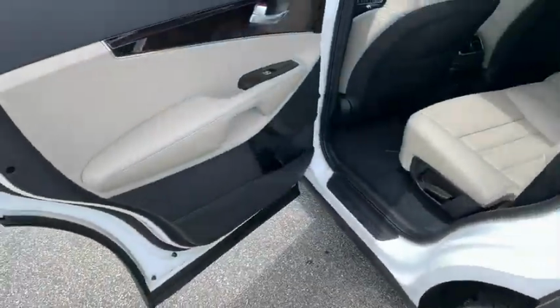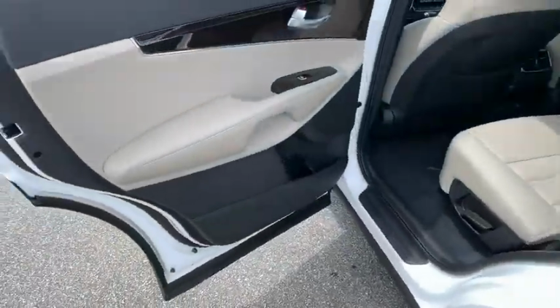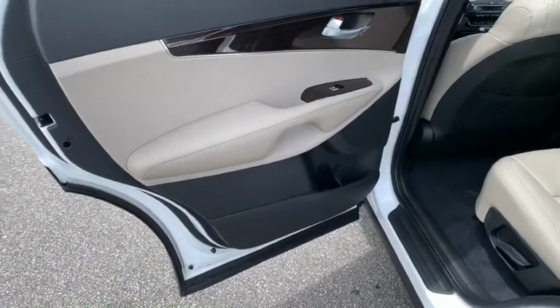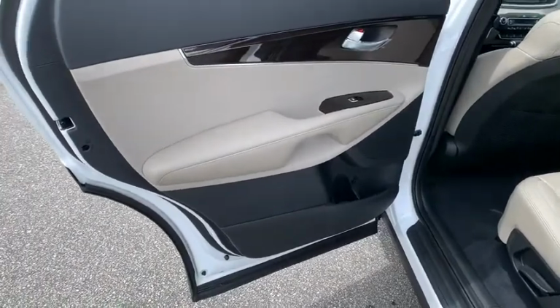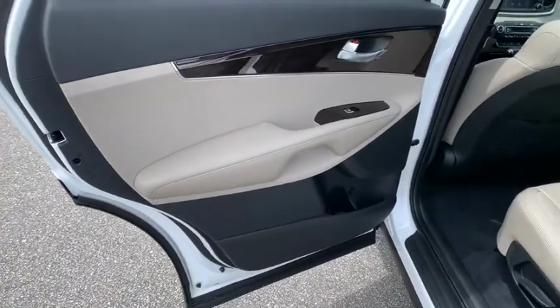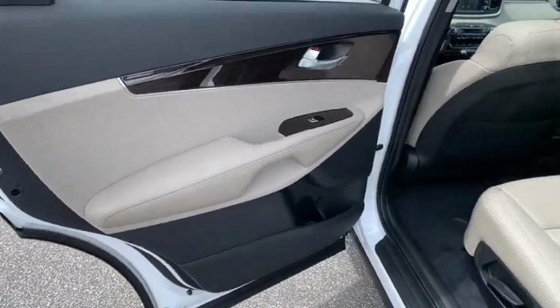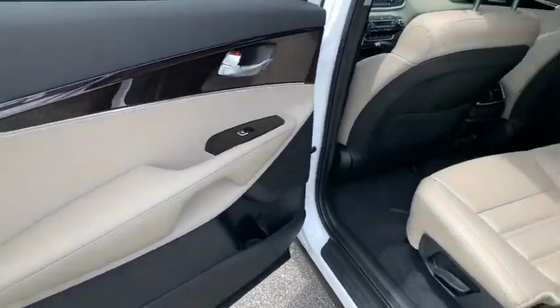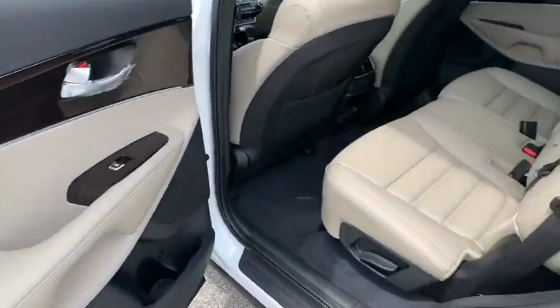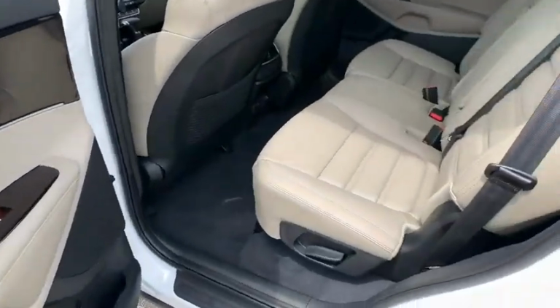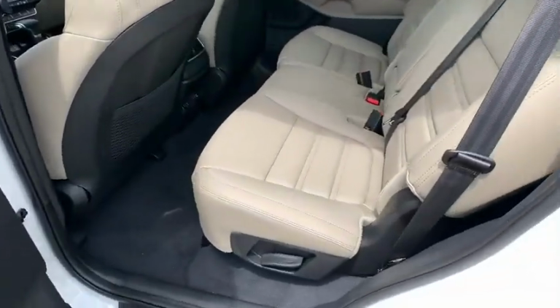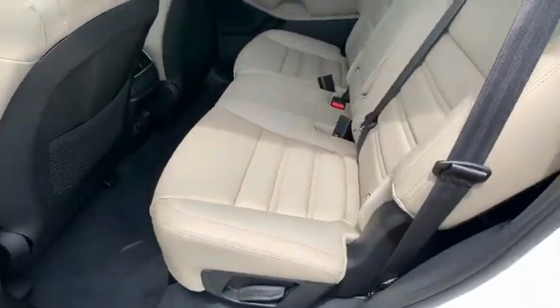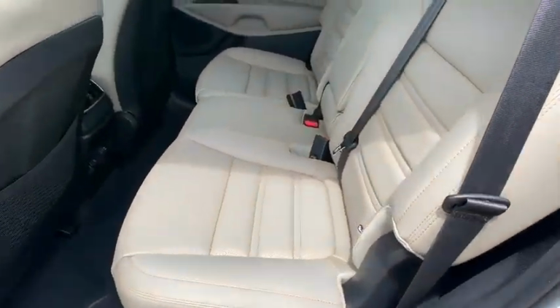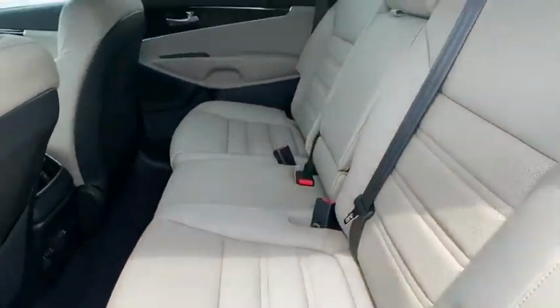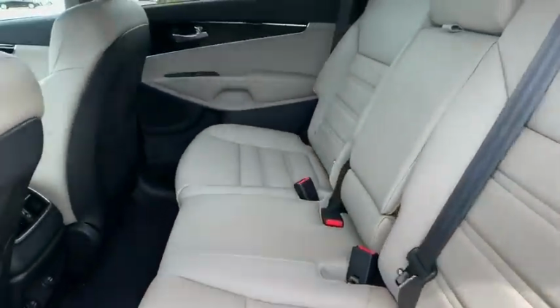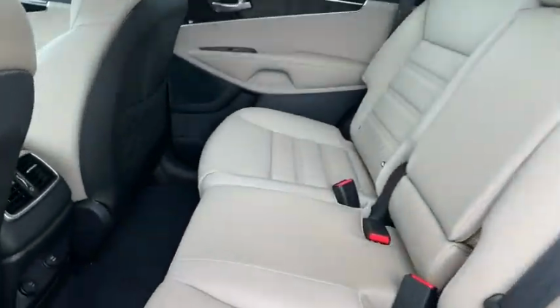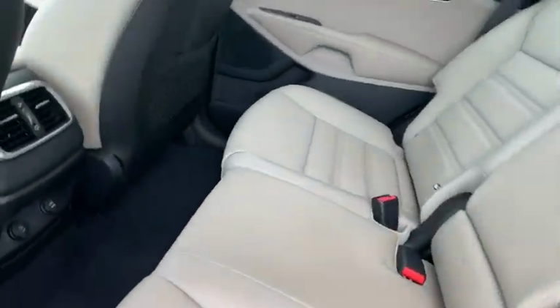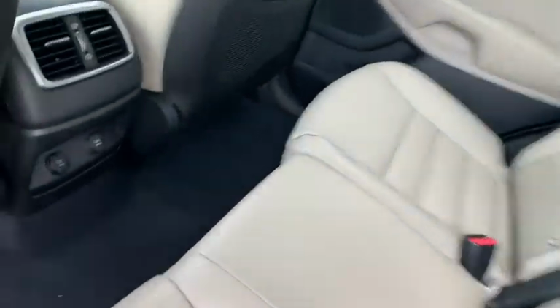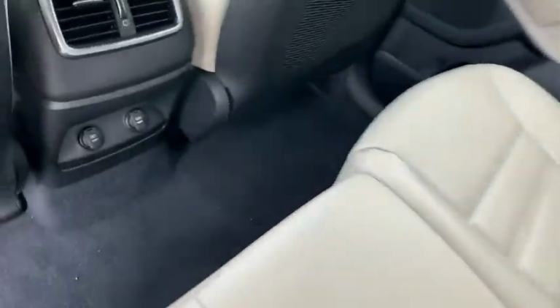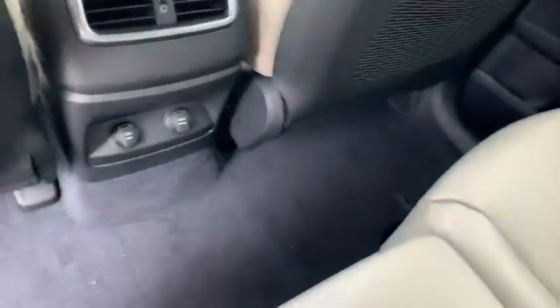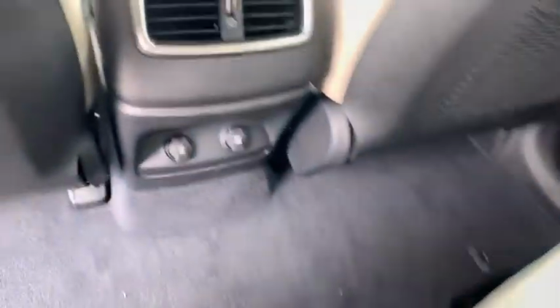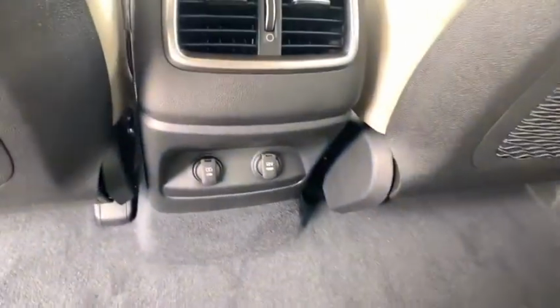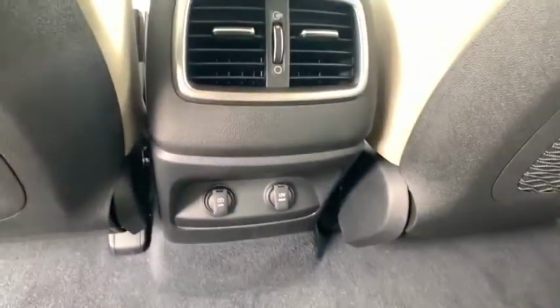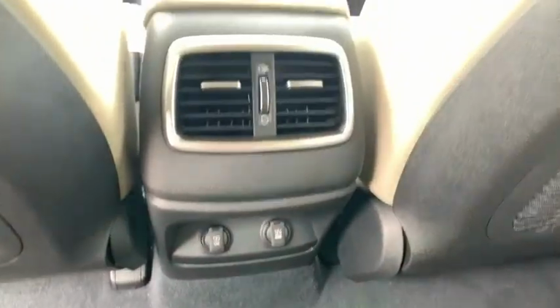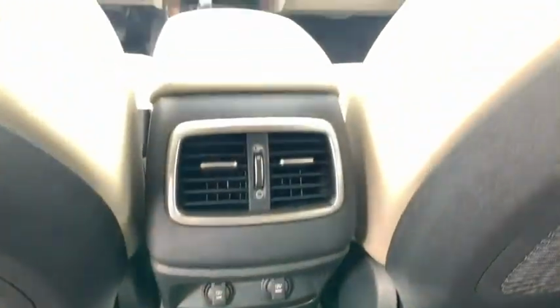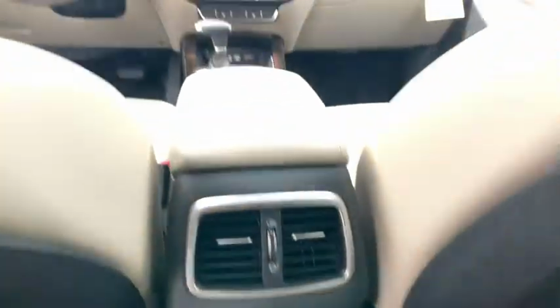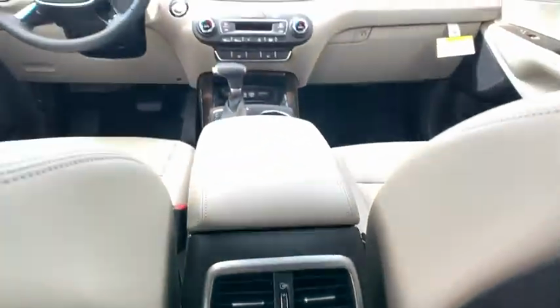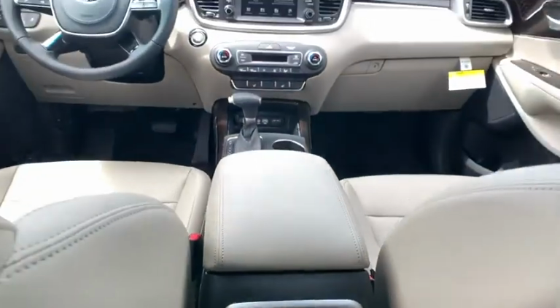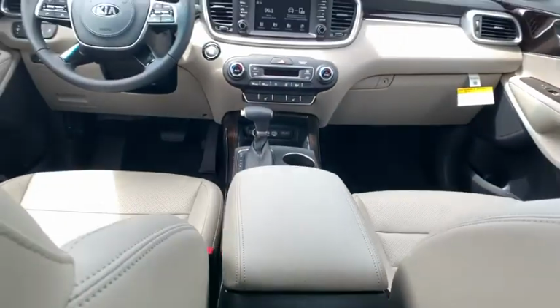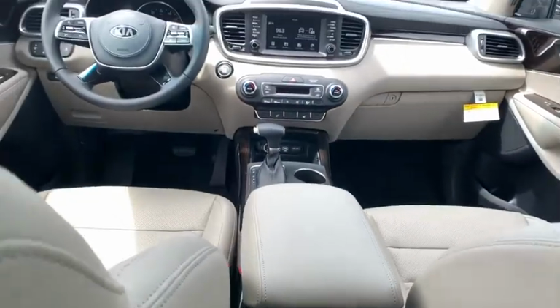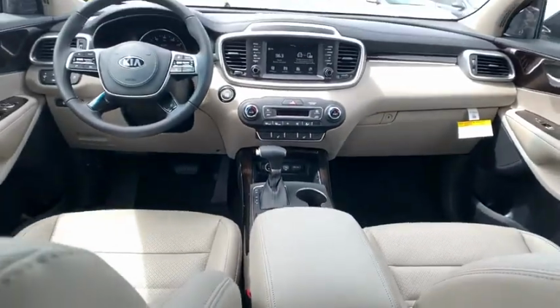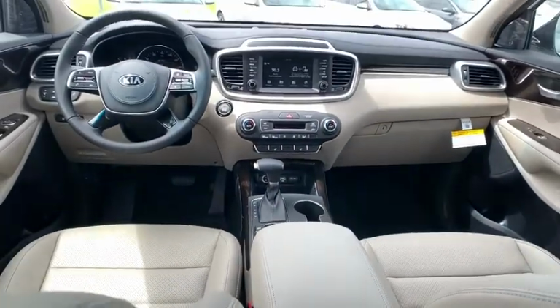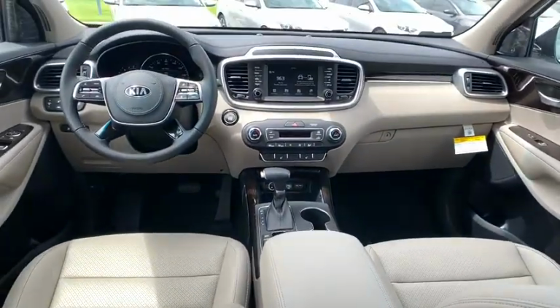Heated front seats, rear window defroster, trip computer, brake assist, leather seats, tachometer, overhead console, power moonroof.